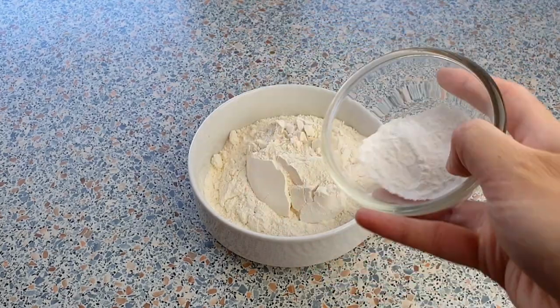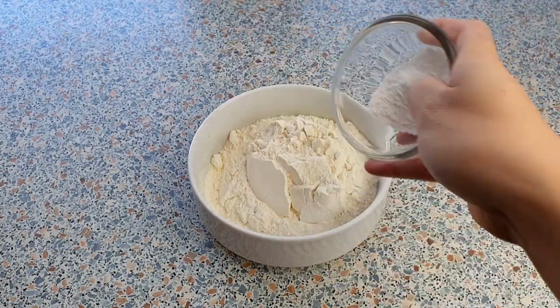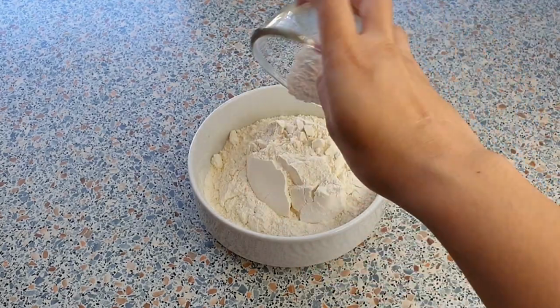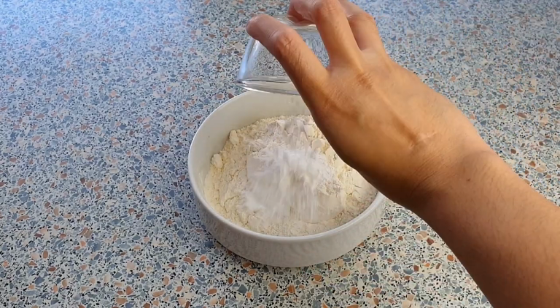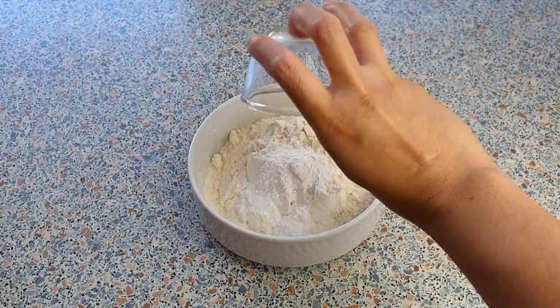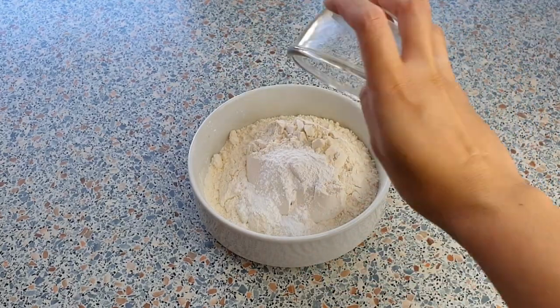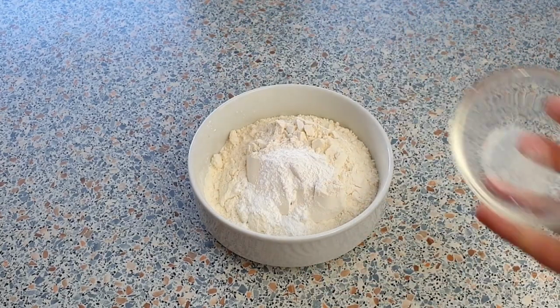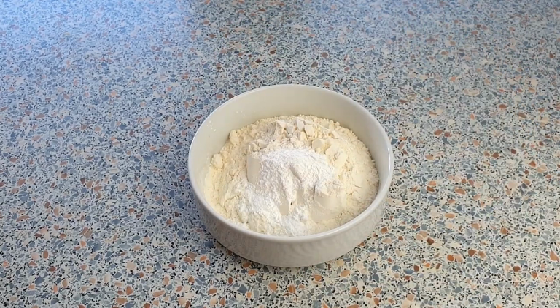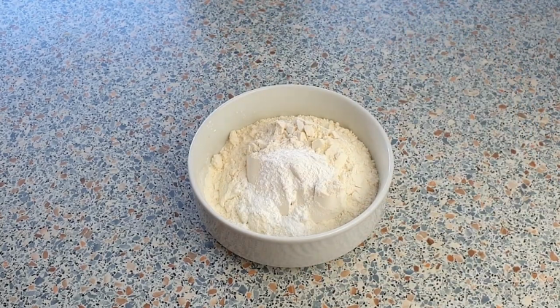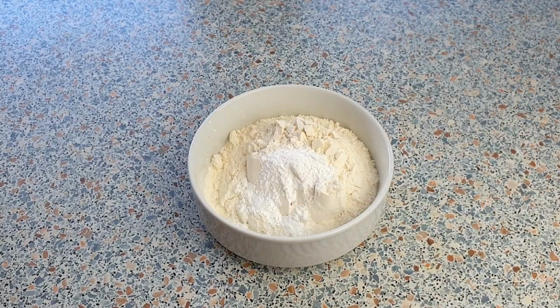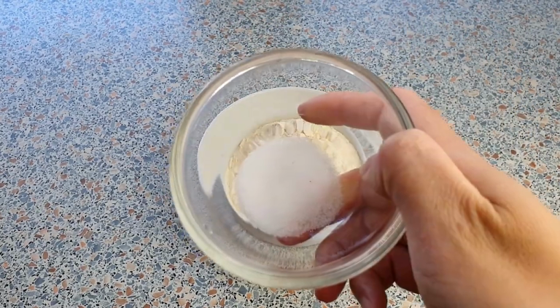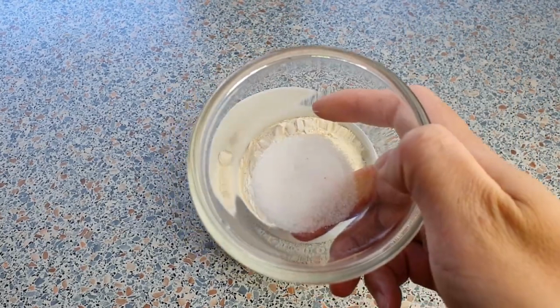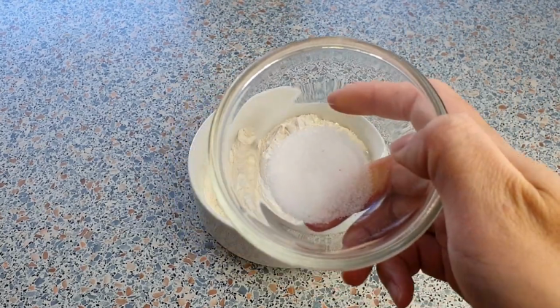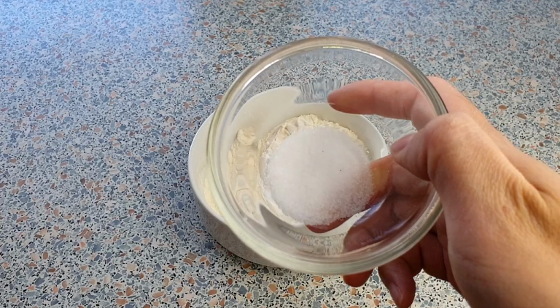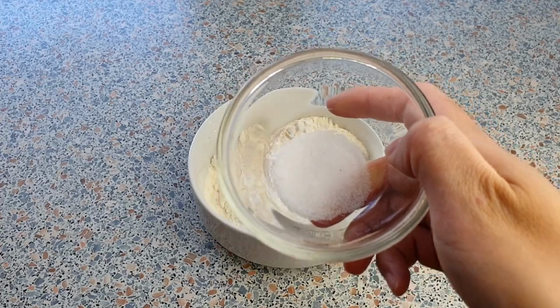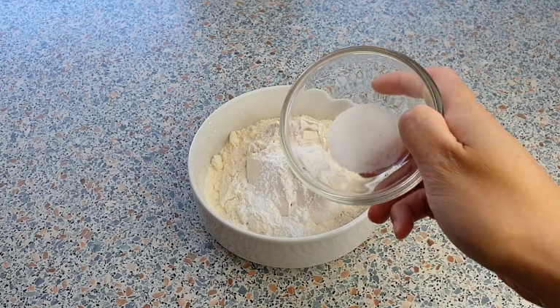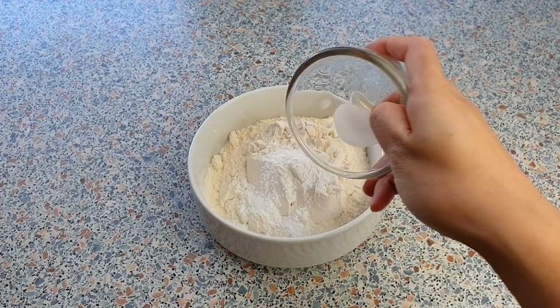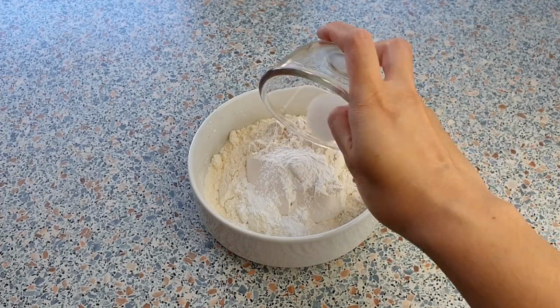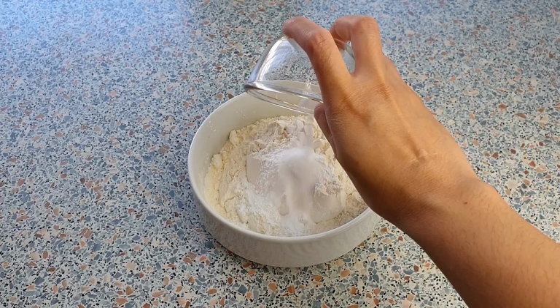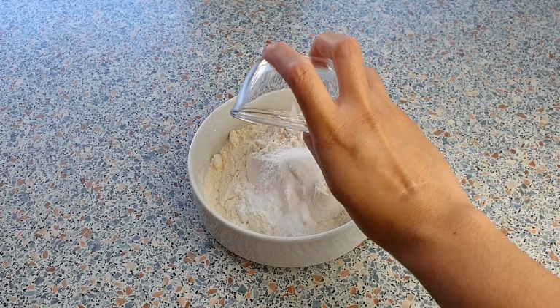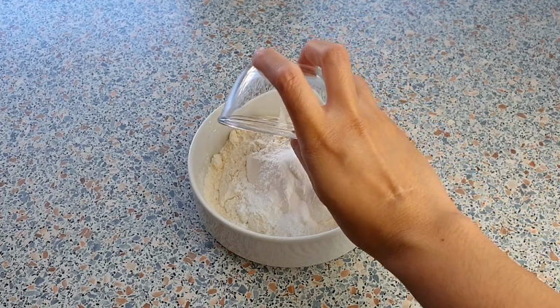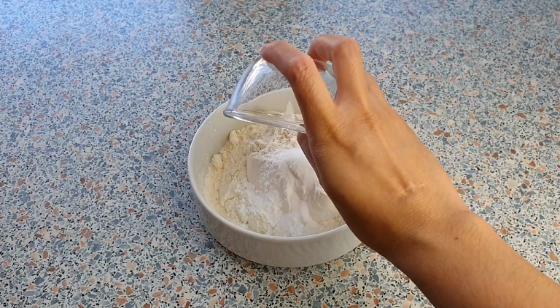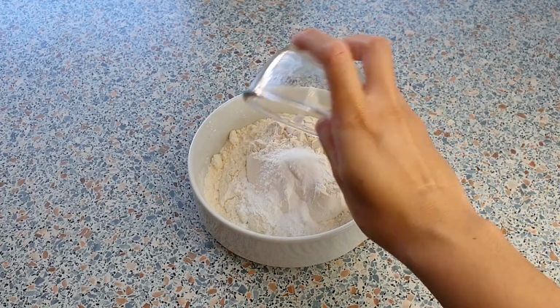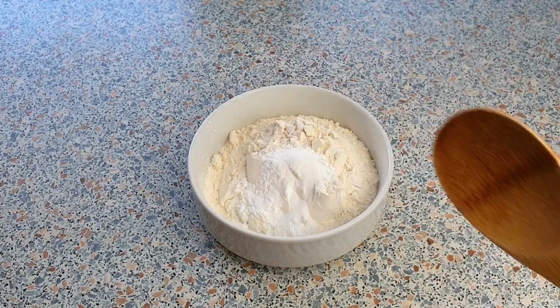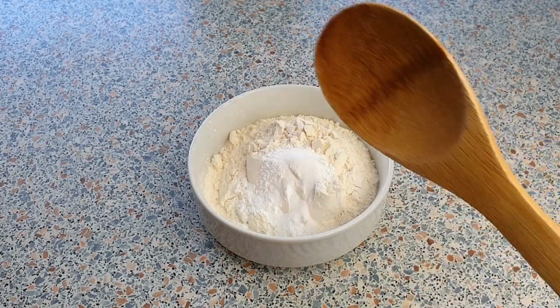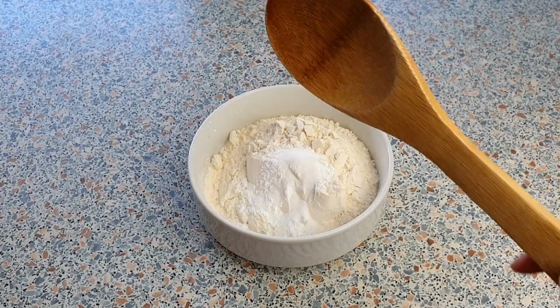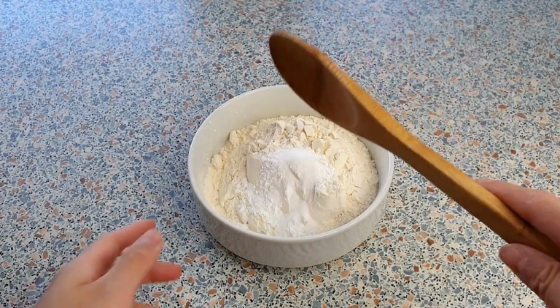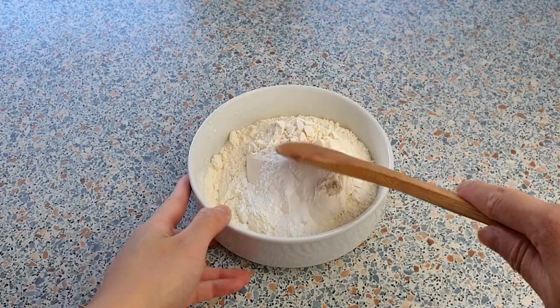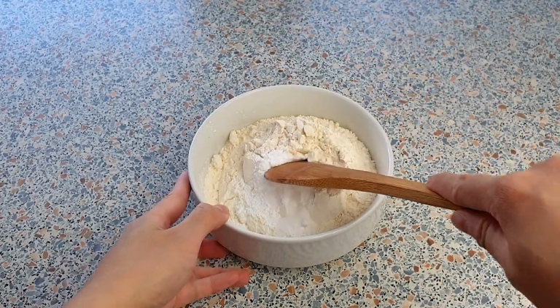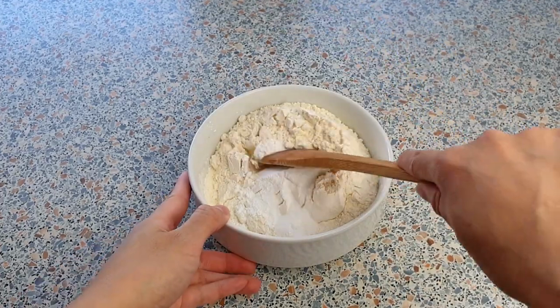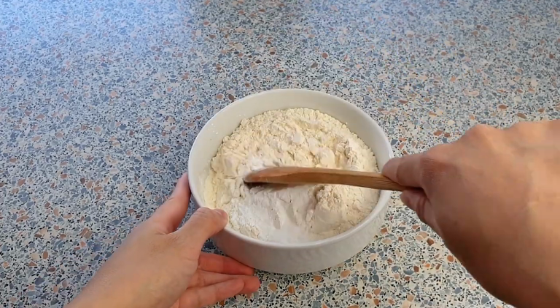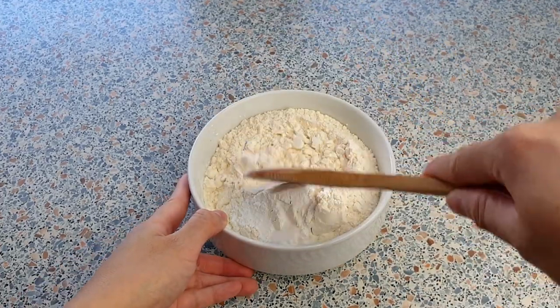Add one and a half teaspoons of baking powder and a half teaspoon of salt. Give this all a quick mix and set this aside.